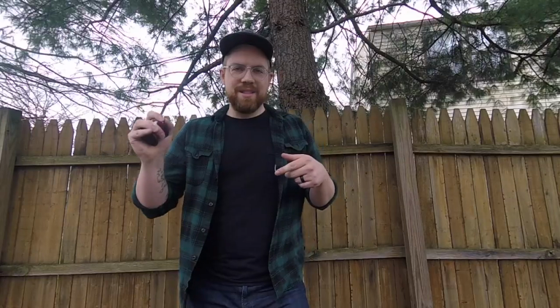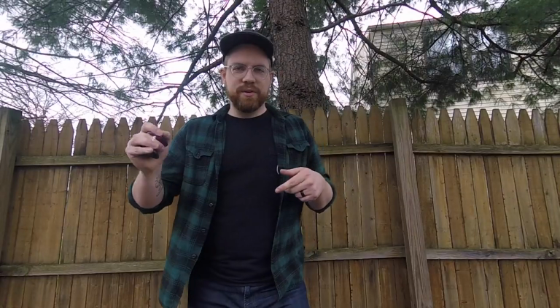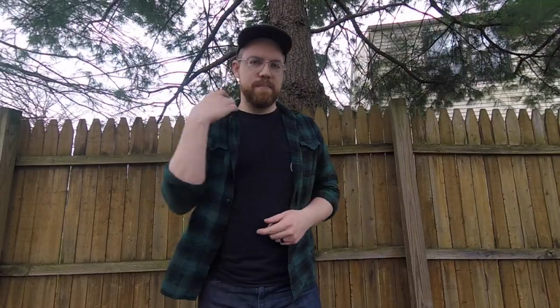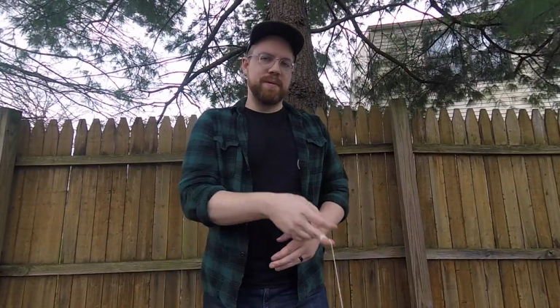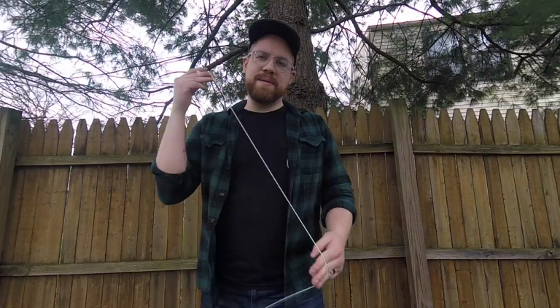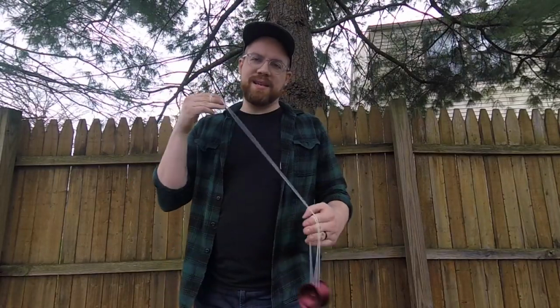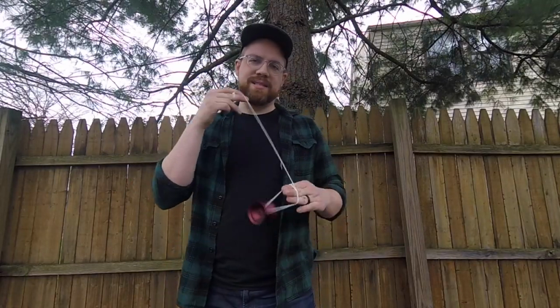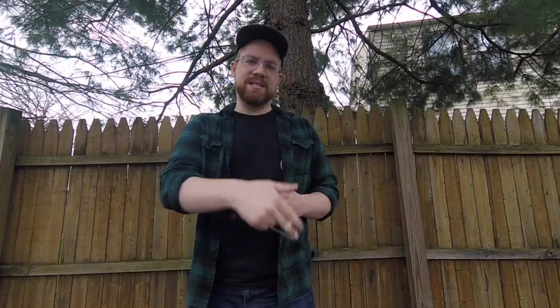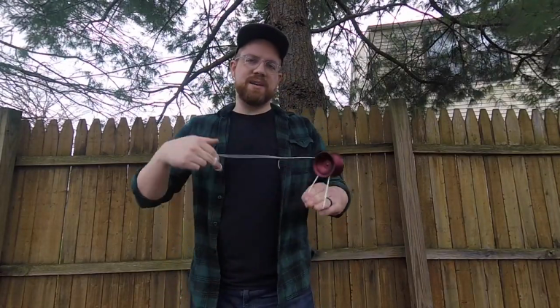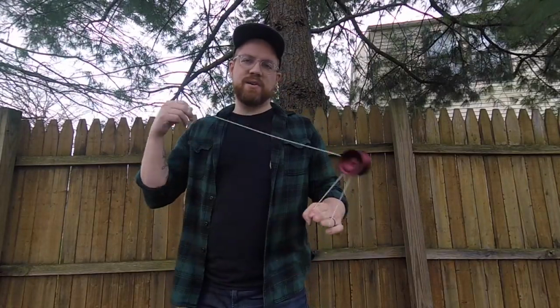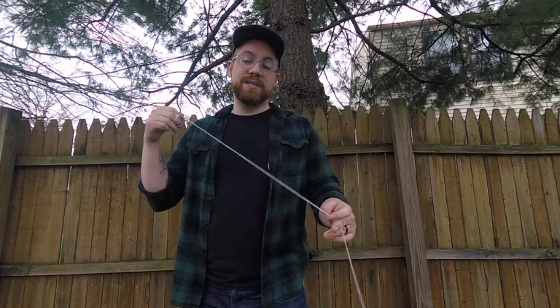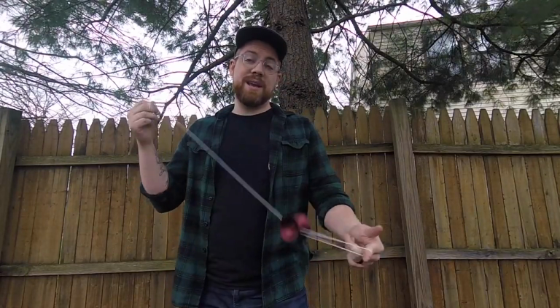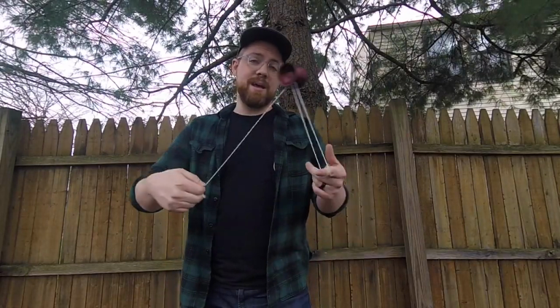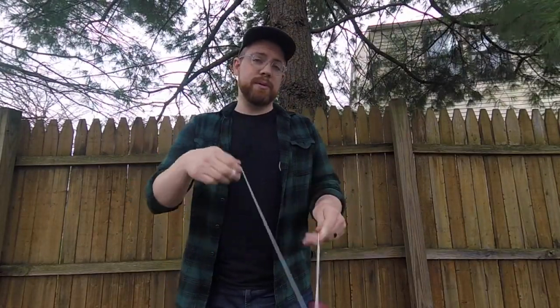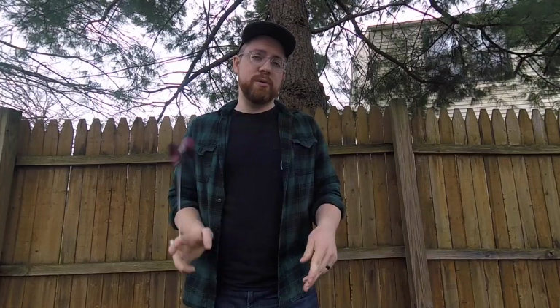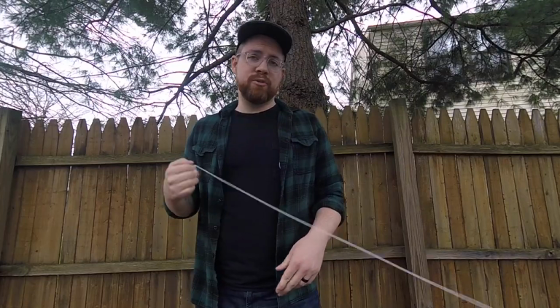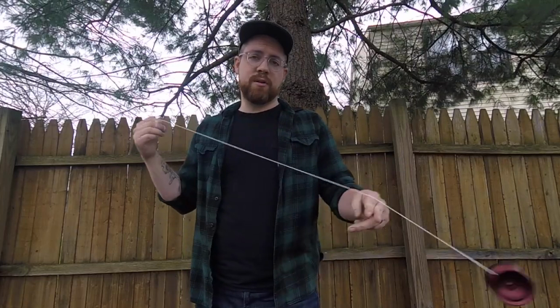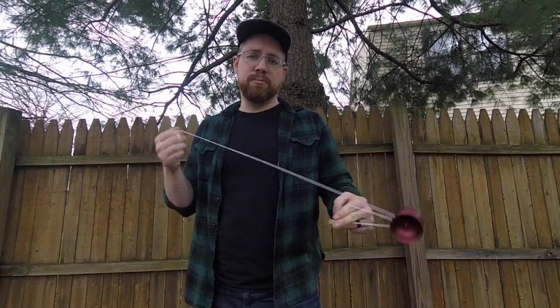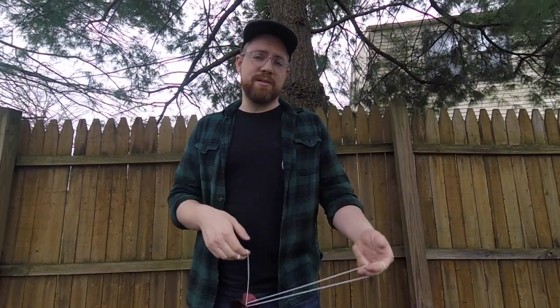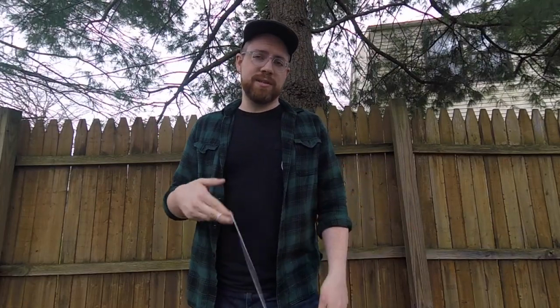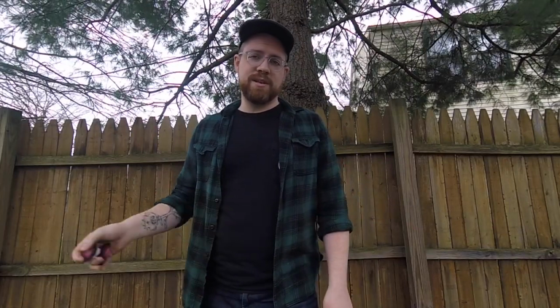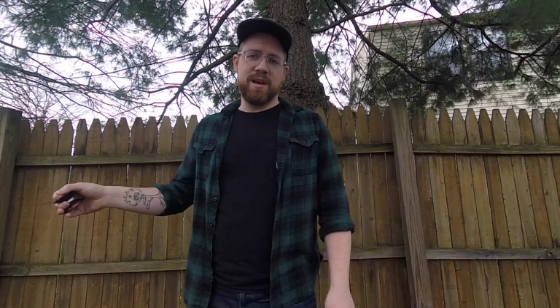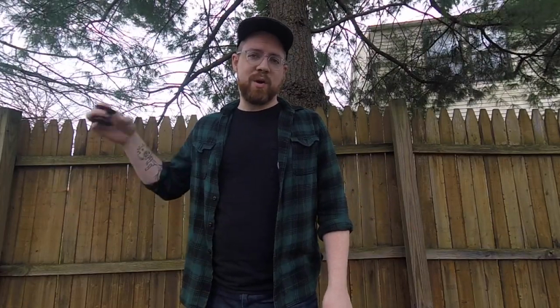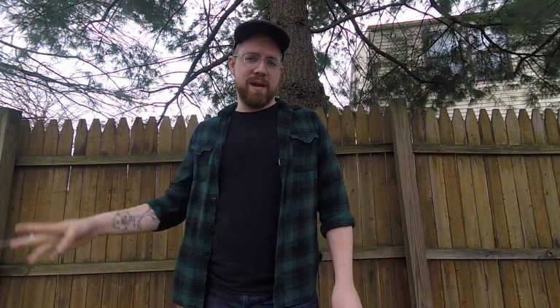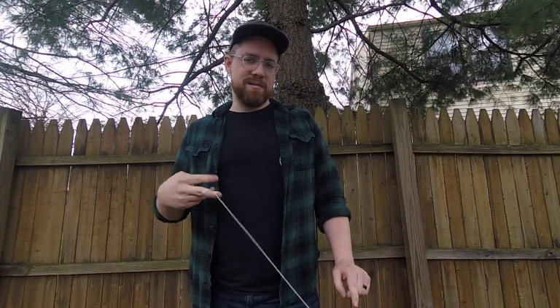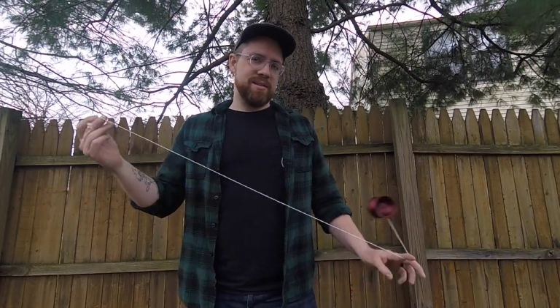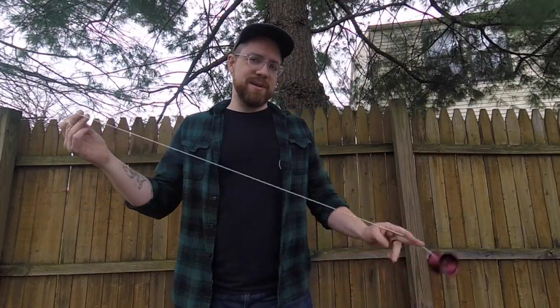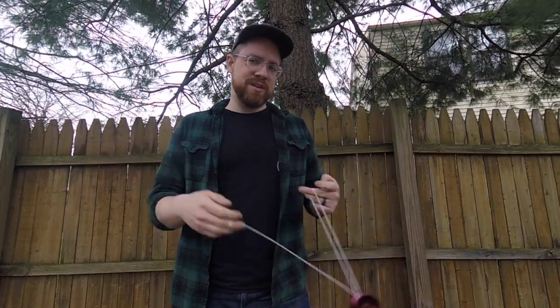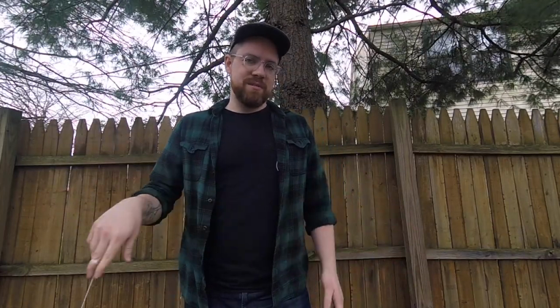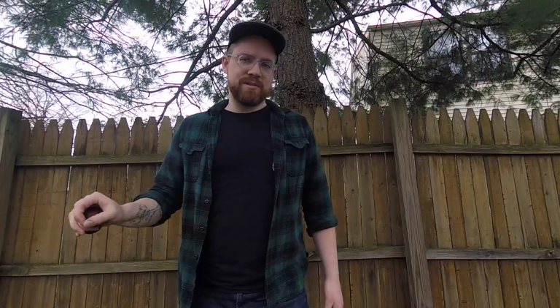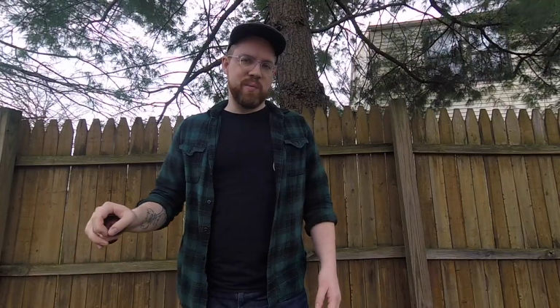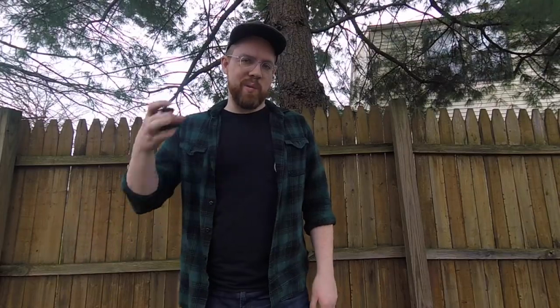Hello, good yo-yo people. I'm Nate and this is Let's Talk Yo-Yo. Today I am going to show you a trick called Break the Wrist and Walk Away. This is my trick — Break the Wrist and Walk Away.